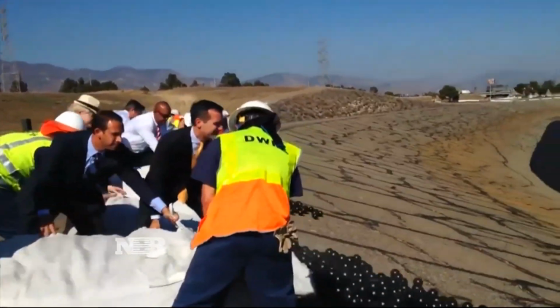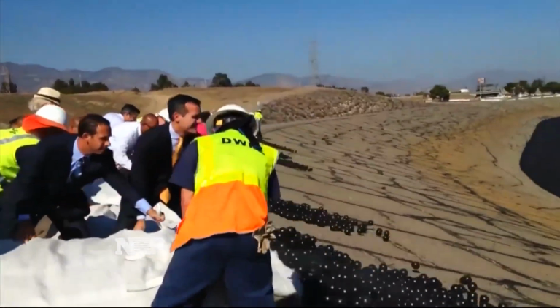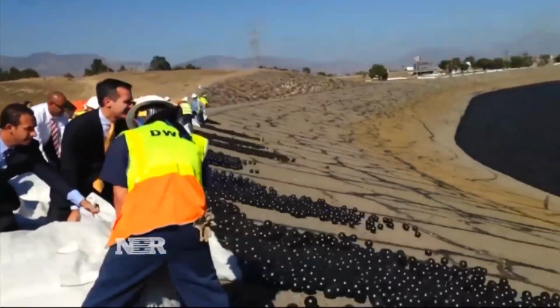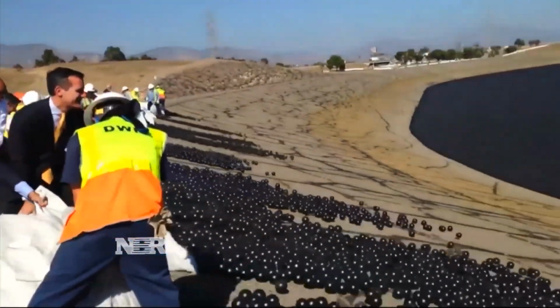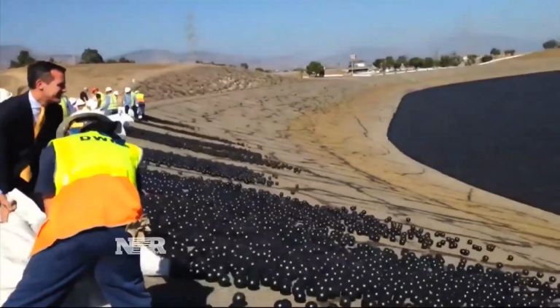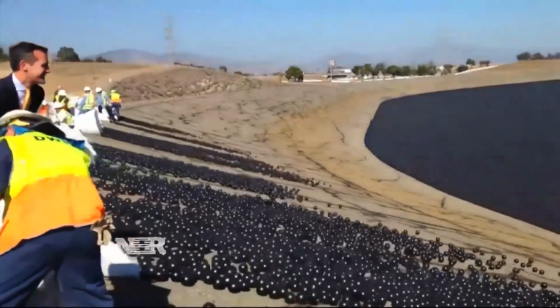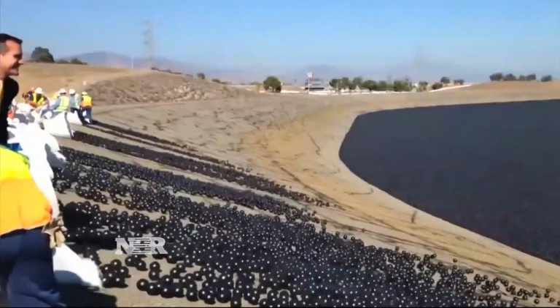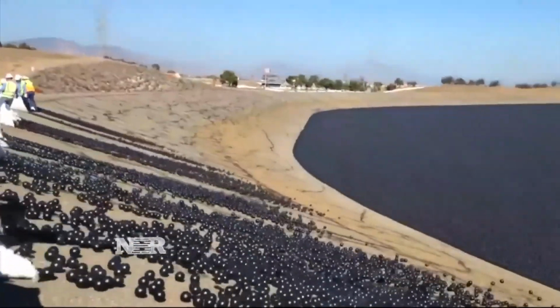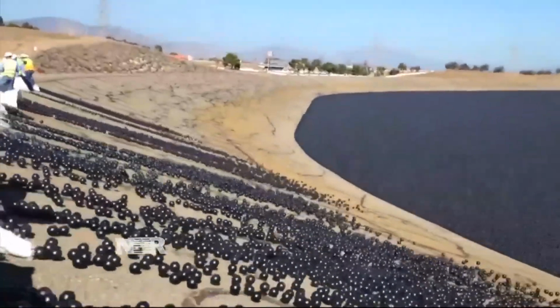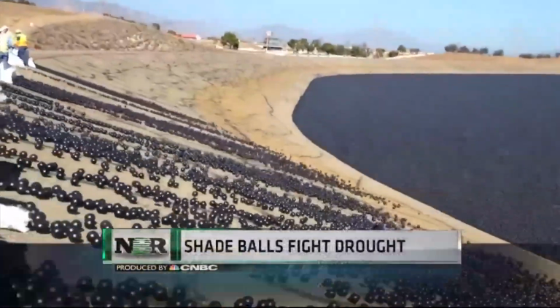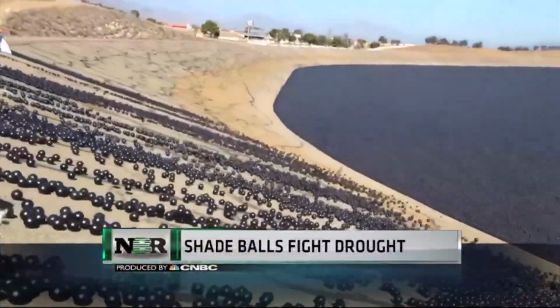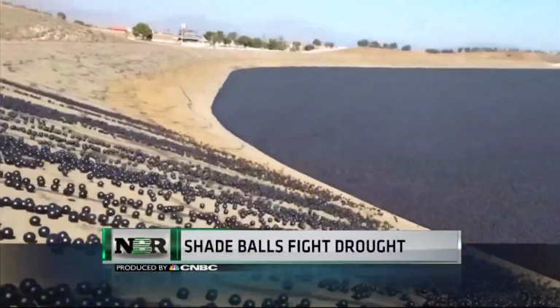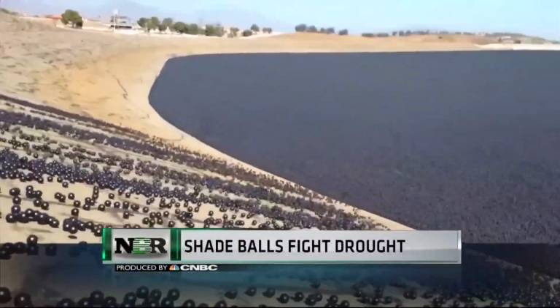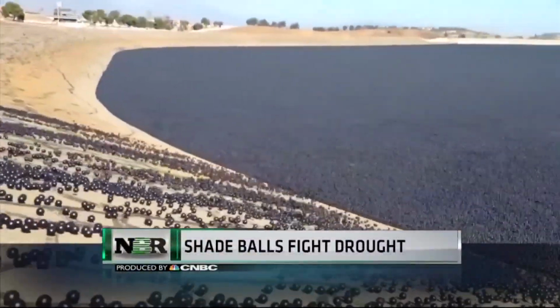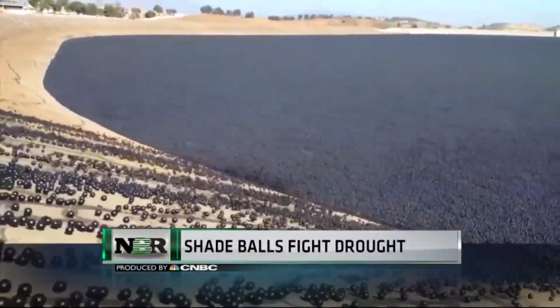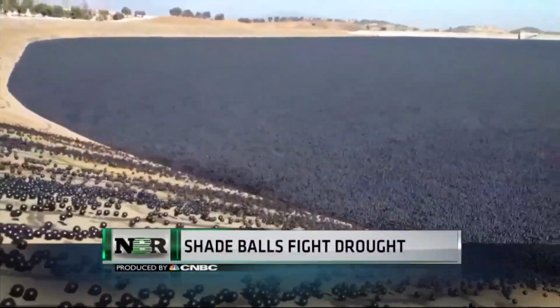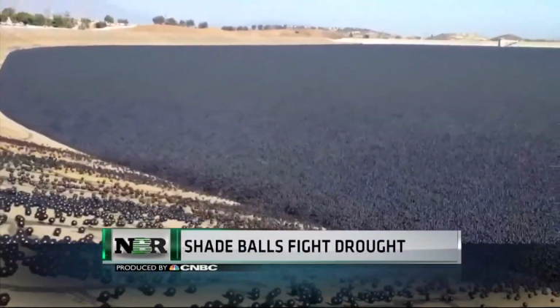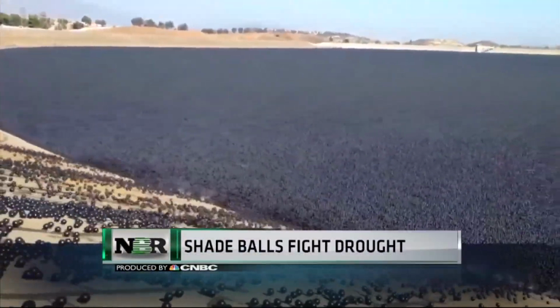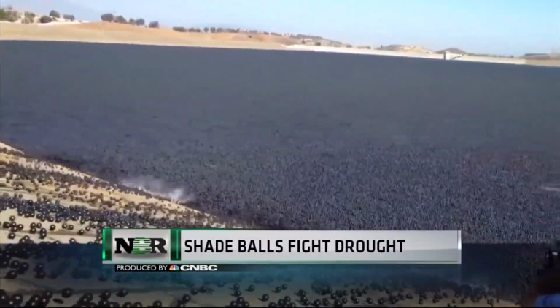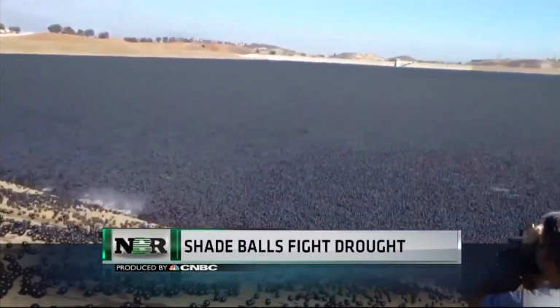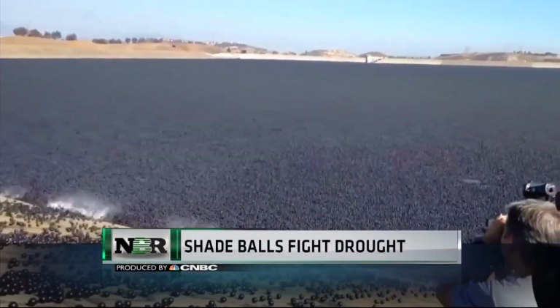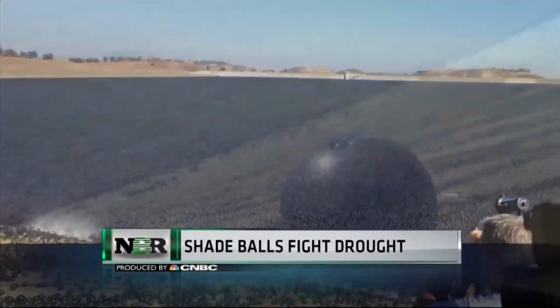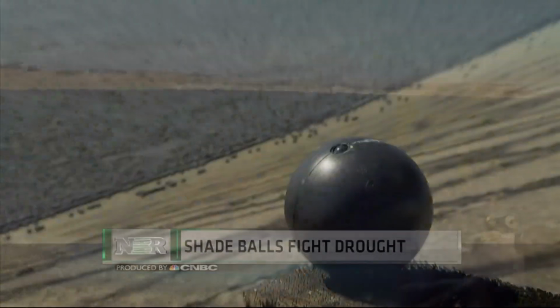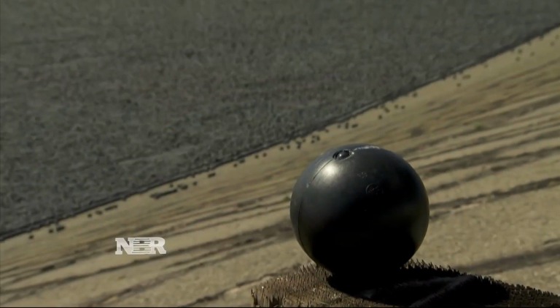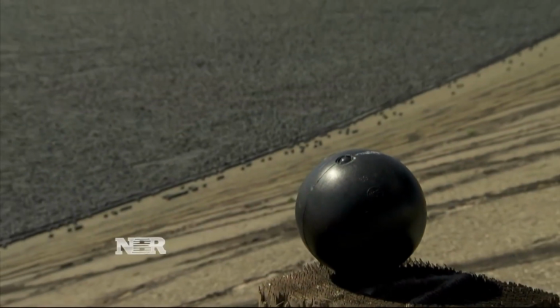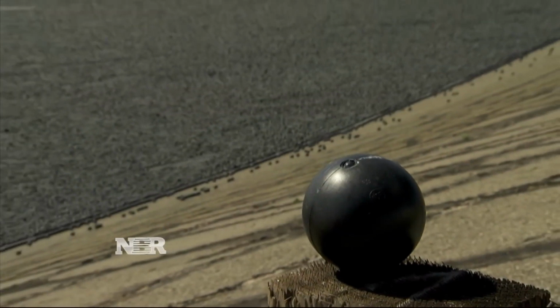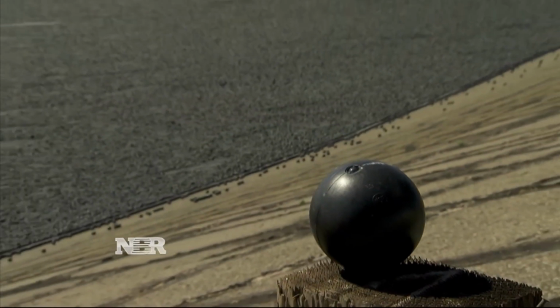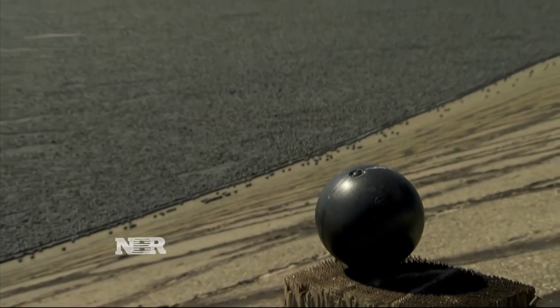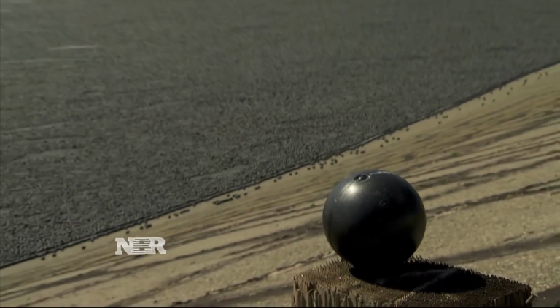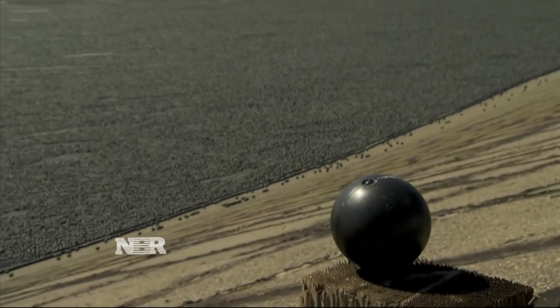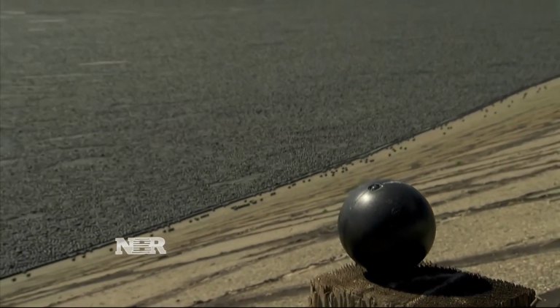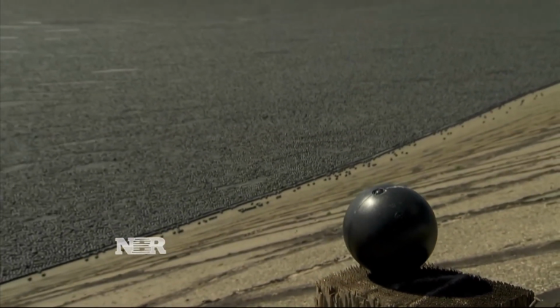In California's epic drought, no idea is too crazy — not even releasing into LA reservoirs plastic balls you might find in a McDonald's play area.